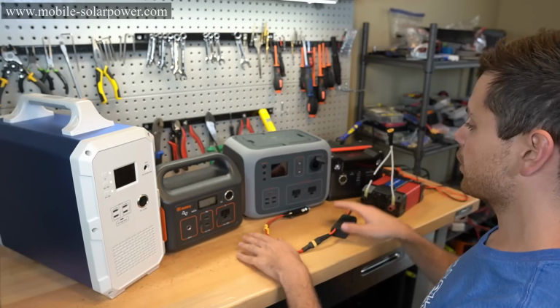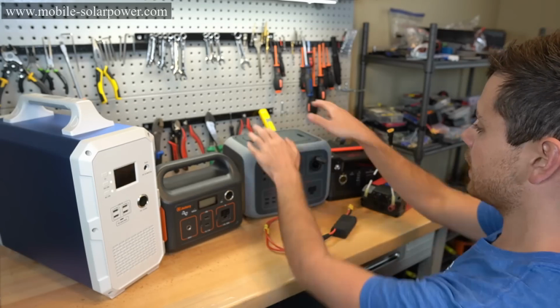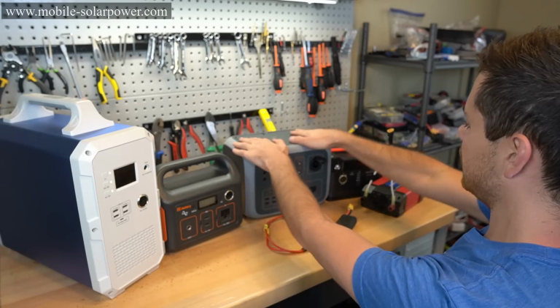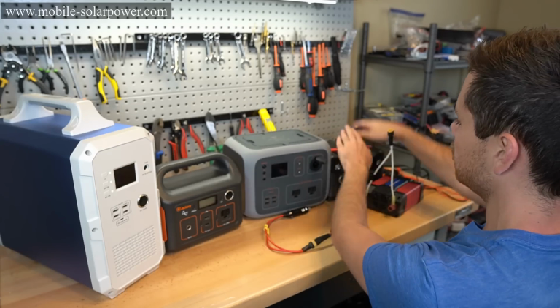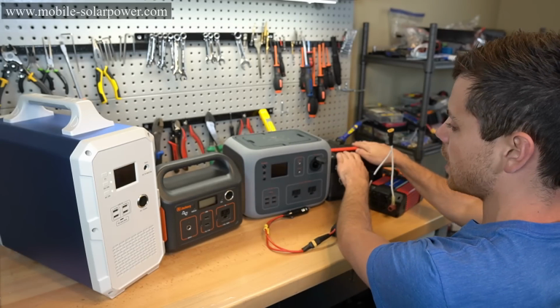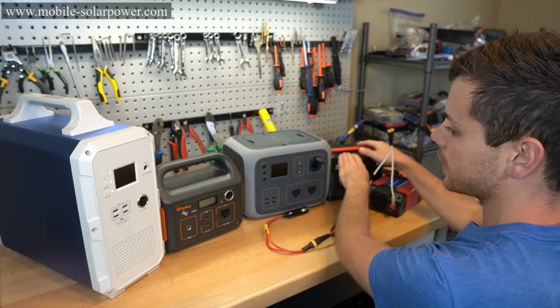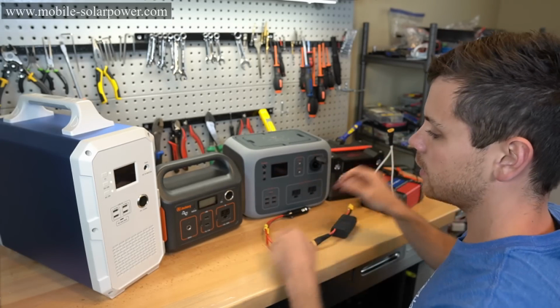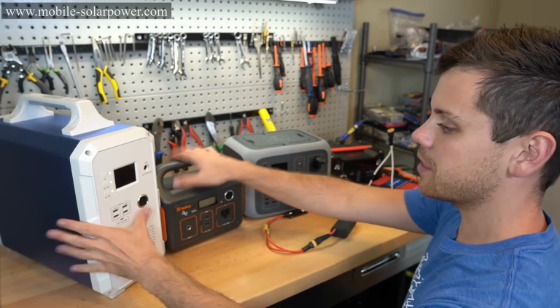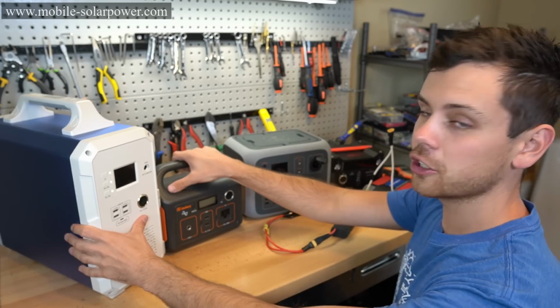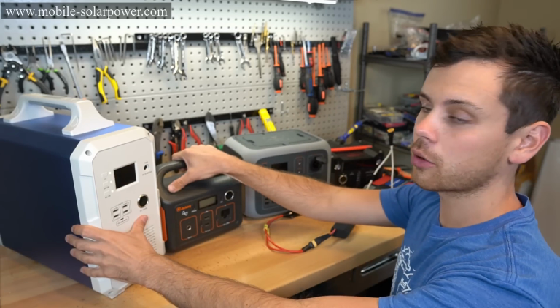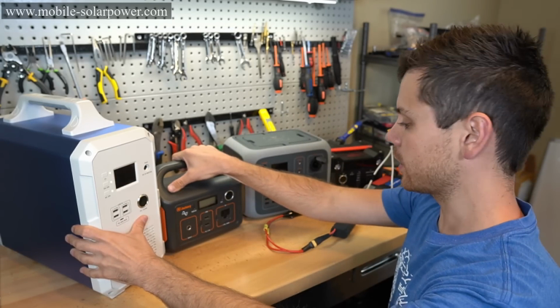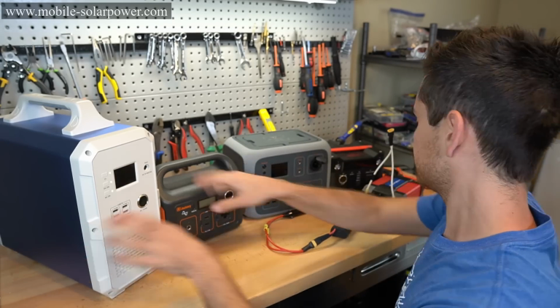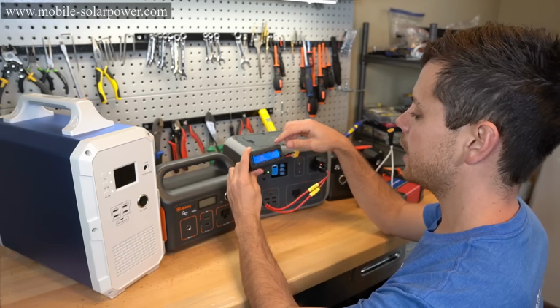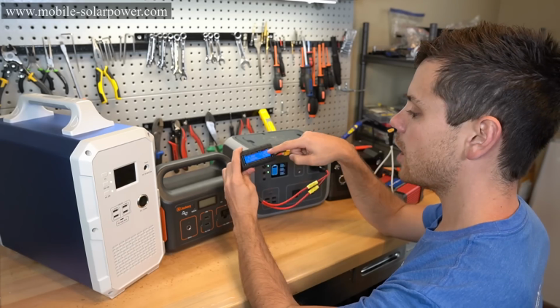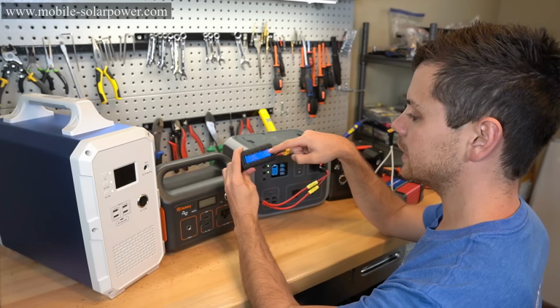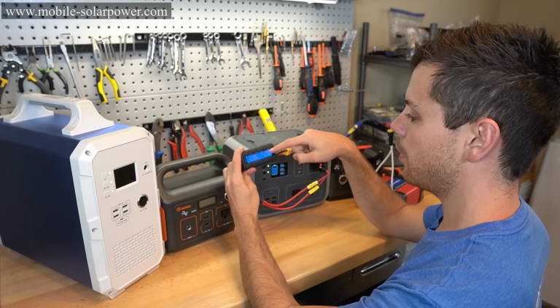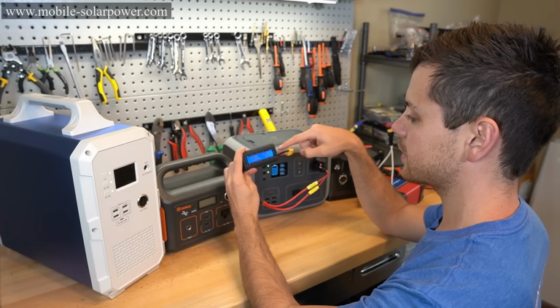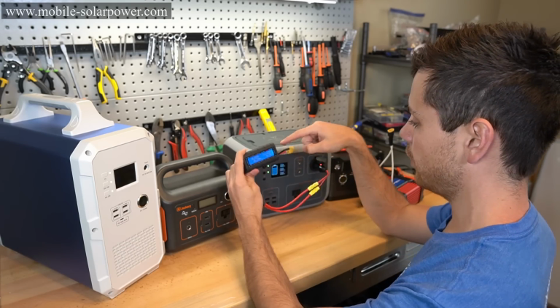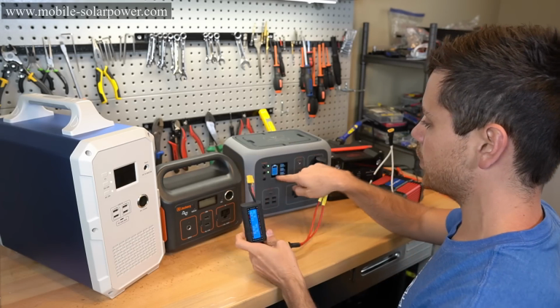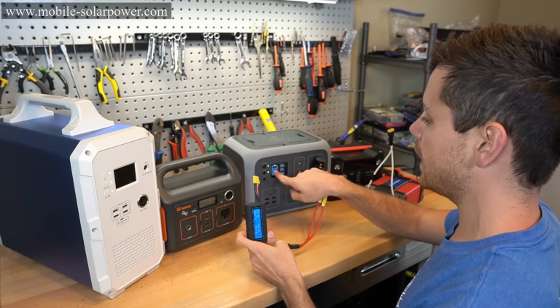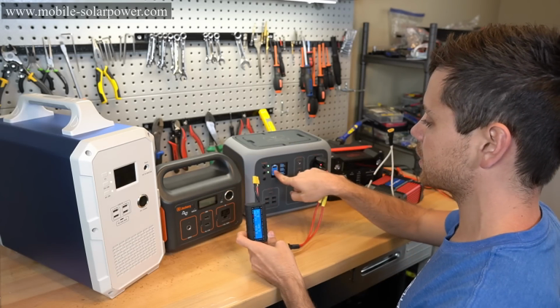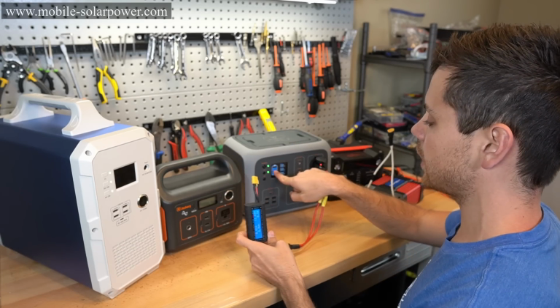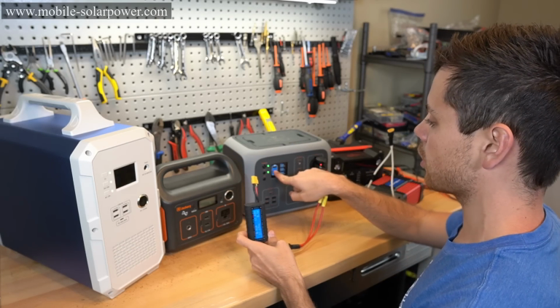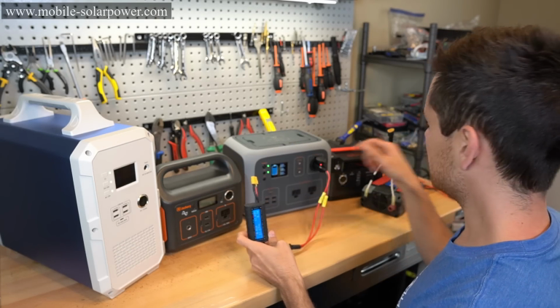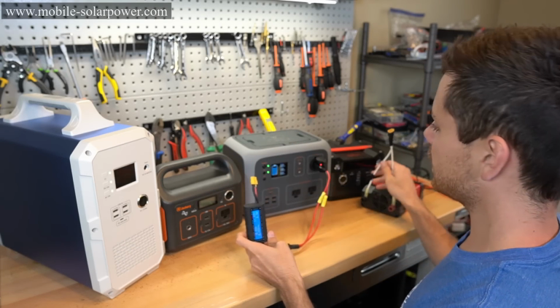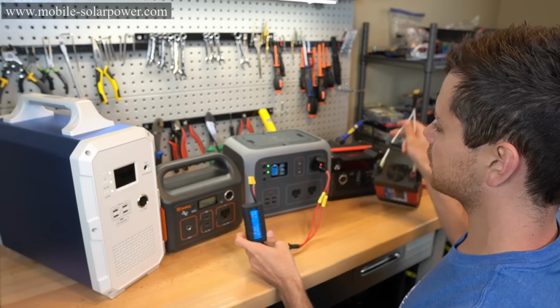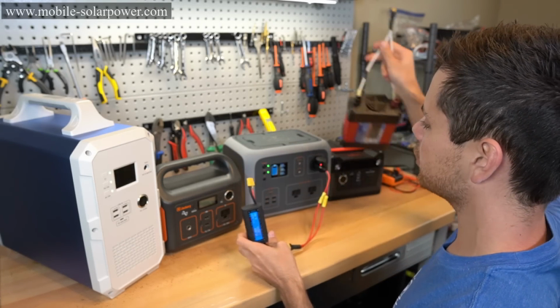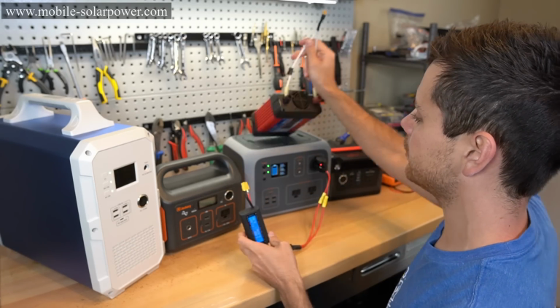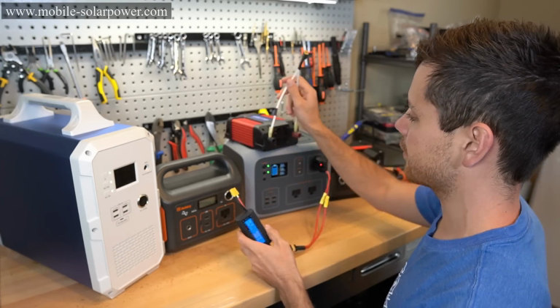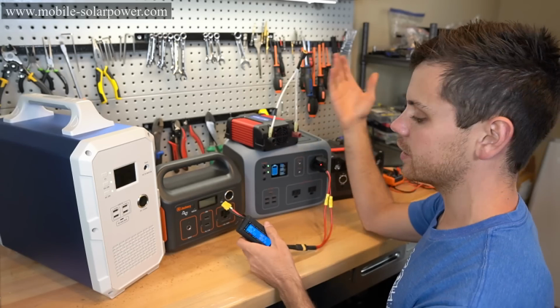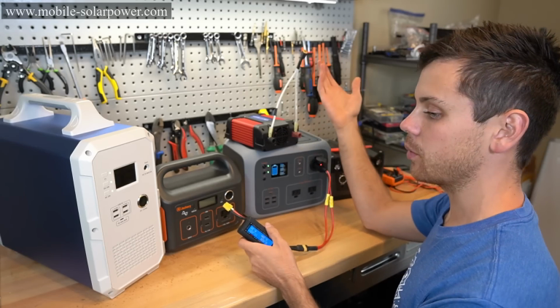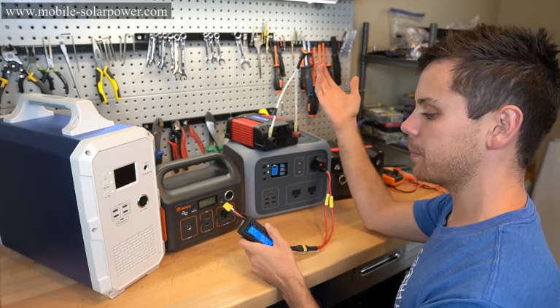For this test, these two units are not regulated and these two are regulated. Right now we have 11.6 volts and 80% state of charge. Let's connect a small 12 volt inverter and see what happens.